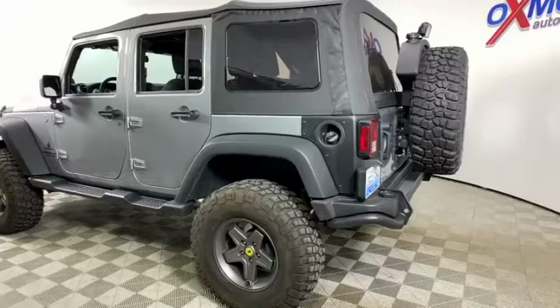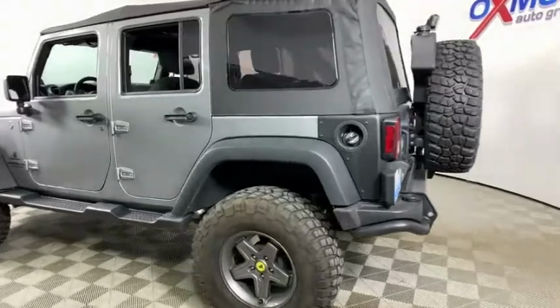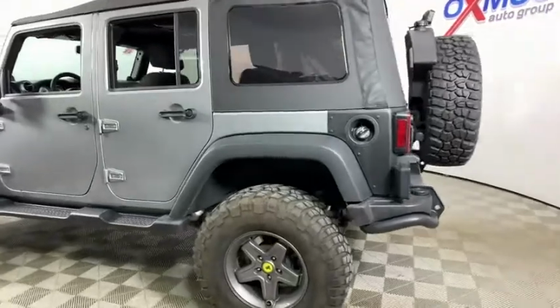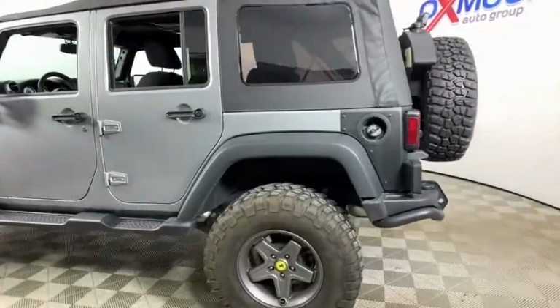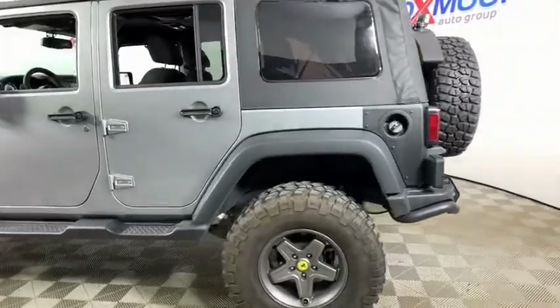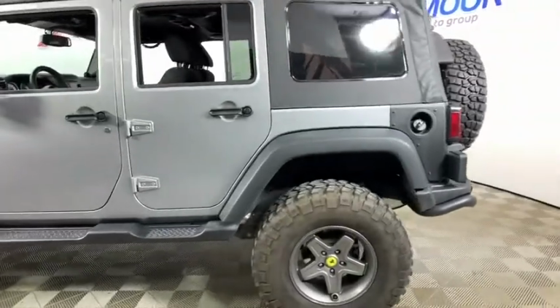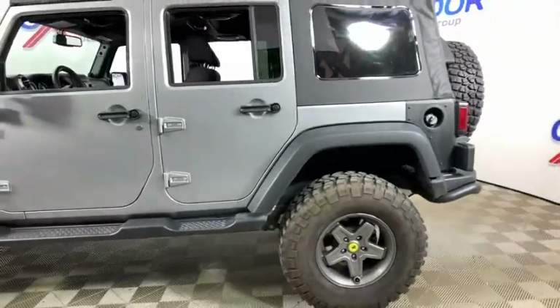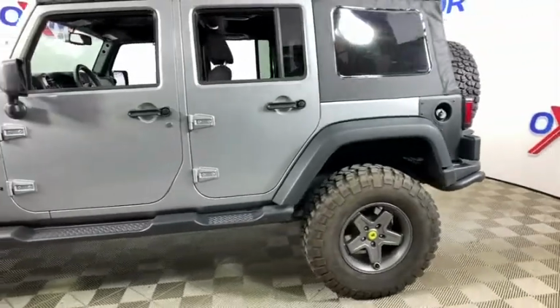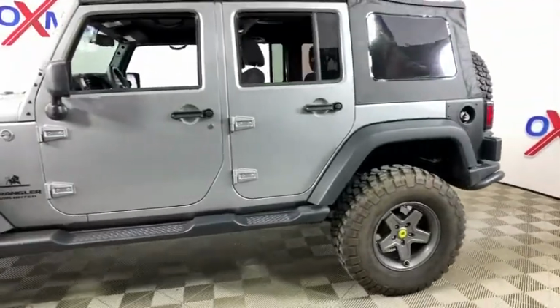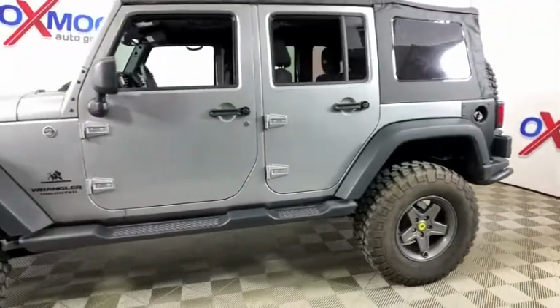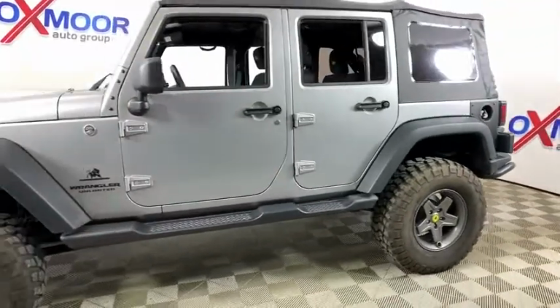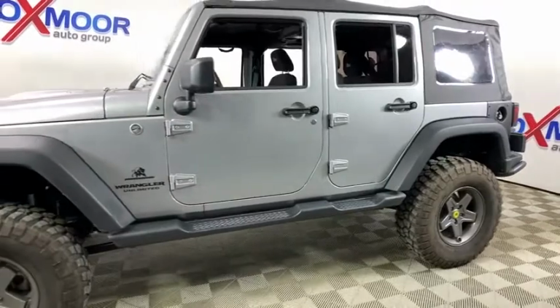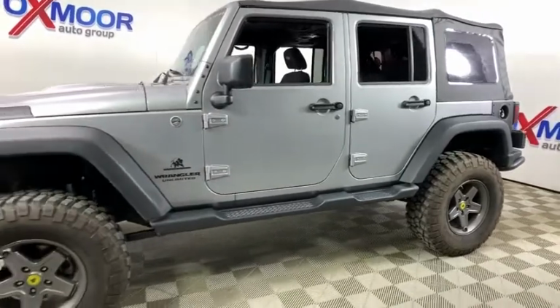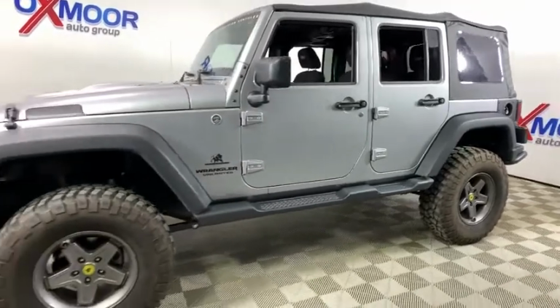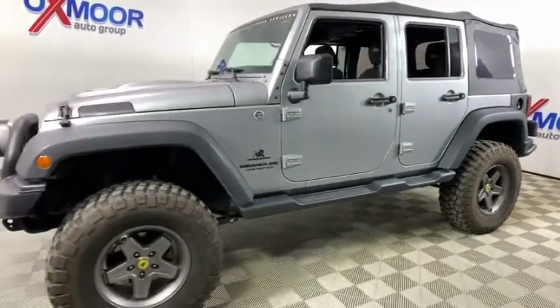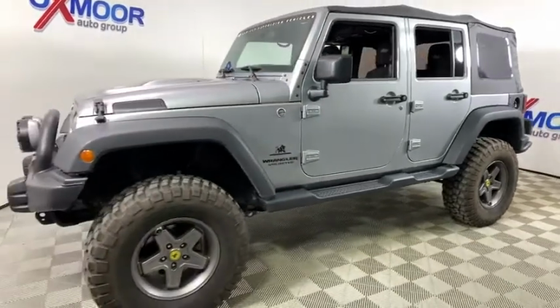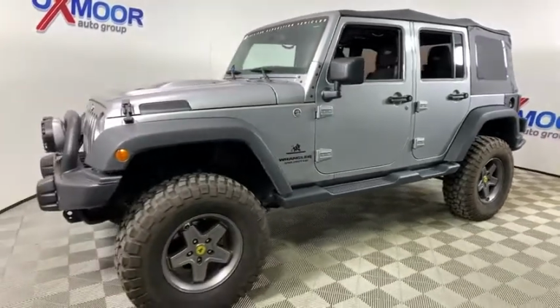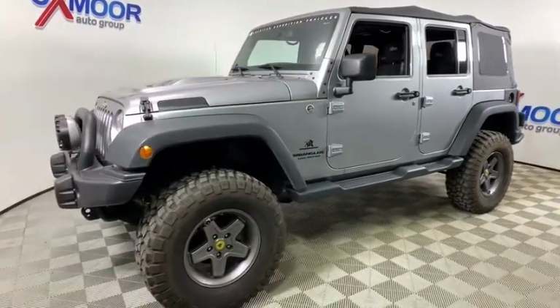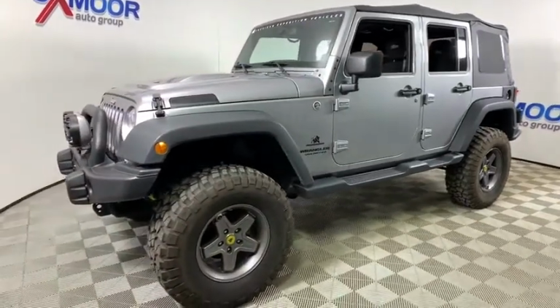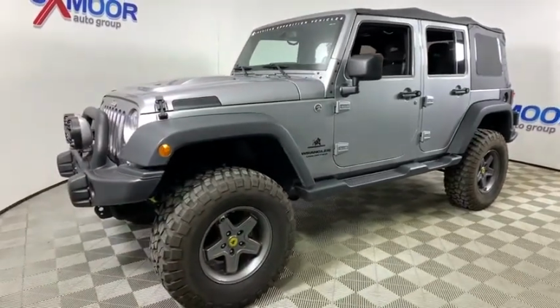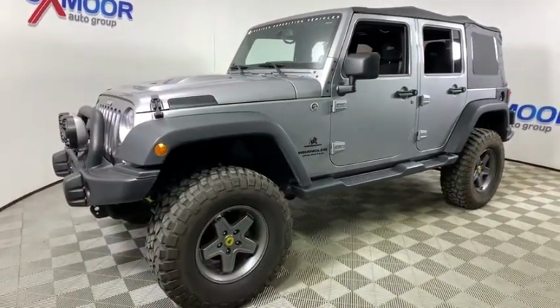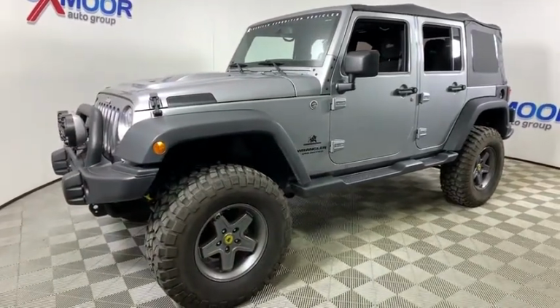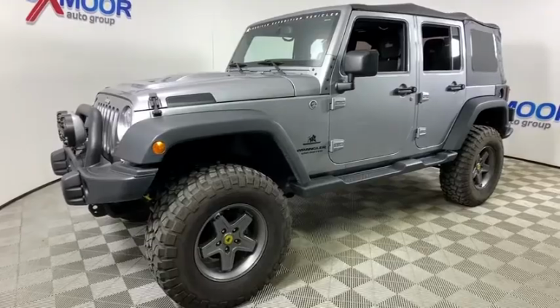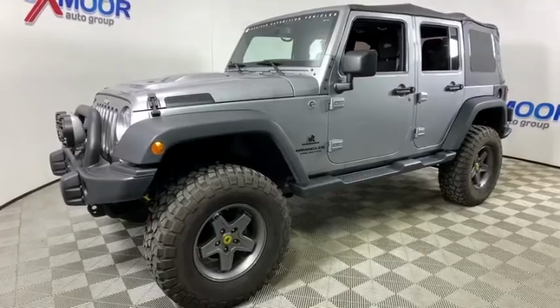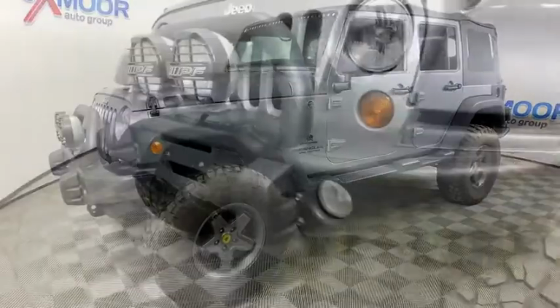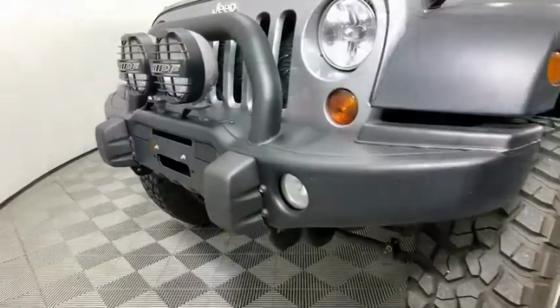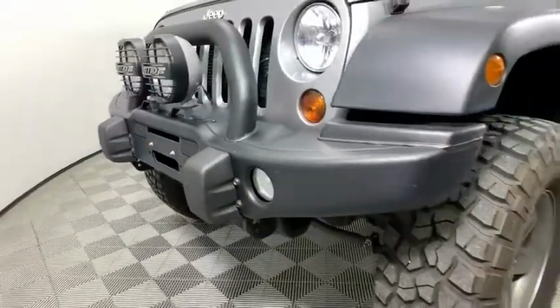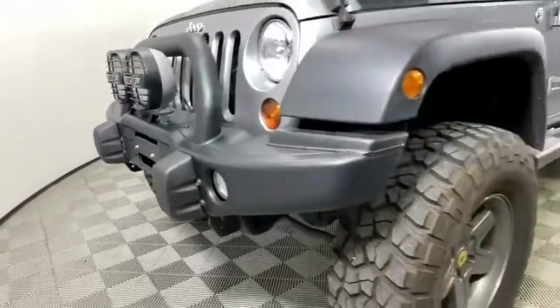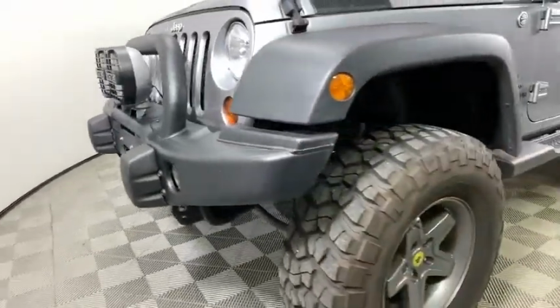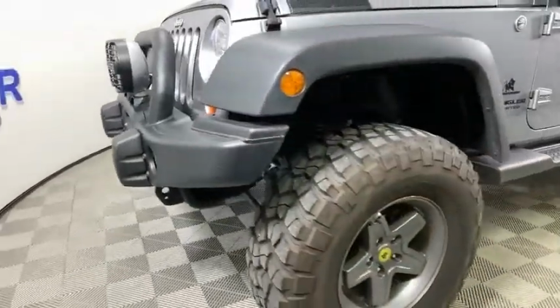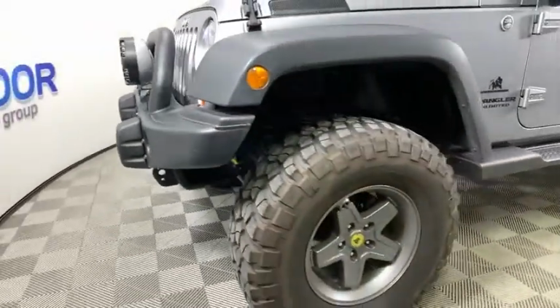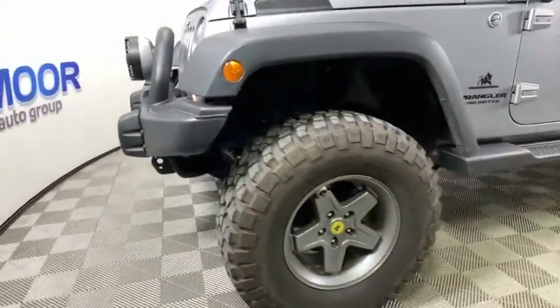Looking for the right vehicle? Check out the 2013 Jeep Wrangler. Few vehicles are better off-road than a Jeep Wrangler. This is the one that started it all. Traceable to the original Jeep, the Wrangler is the very symbol of off-road capability.